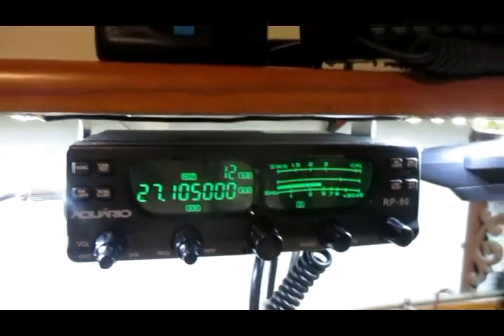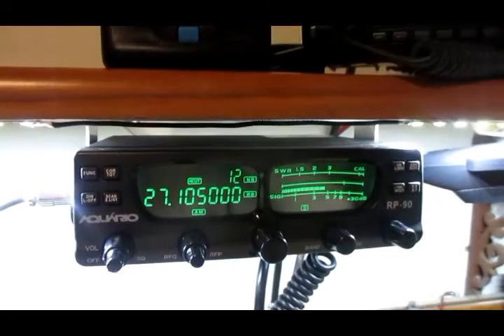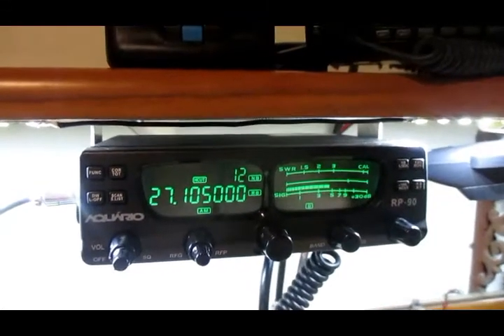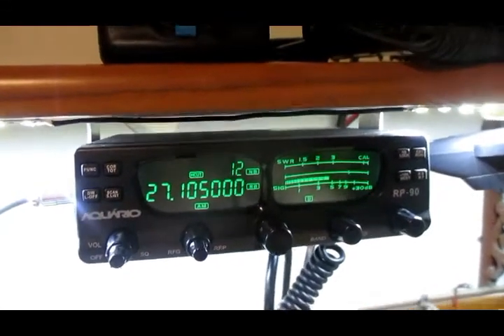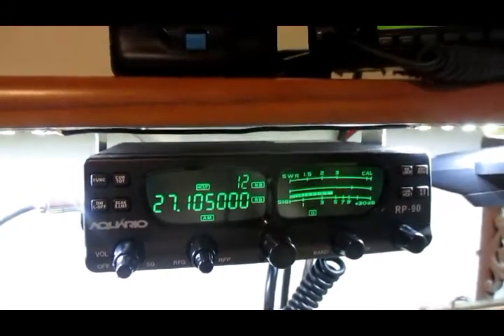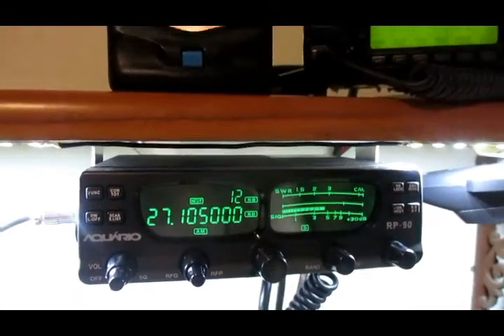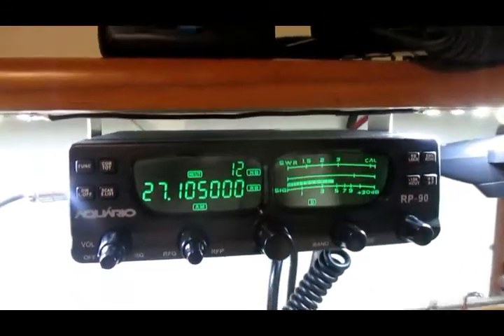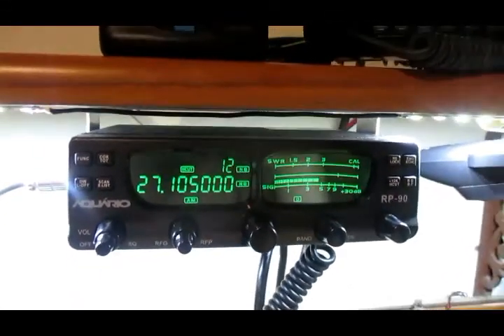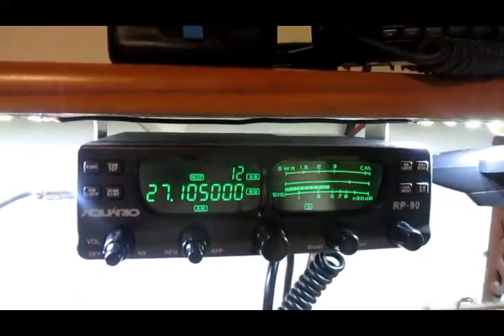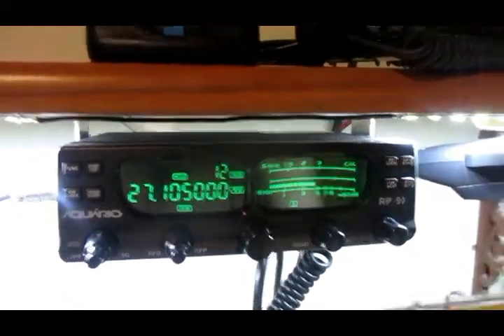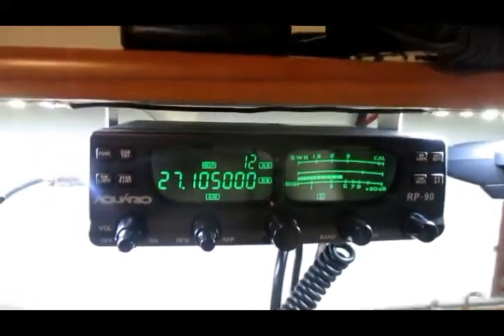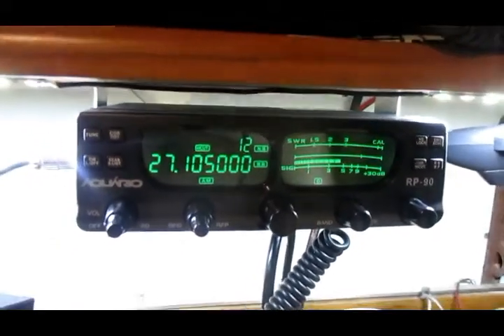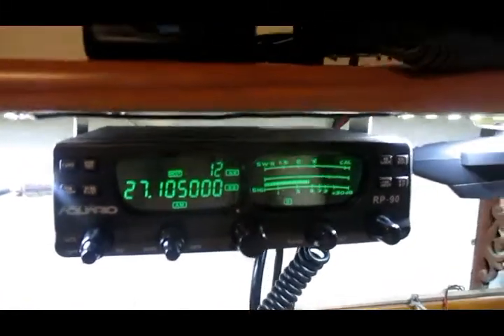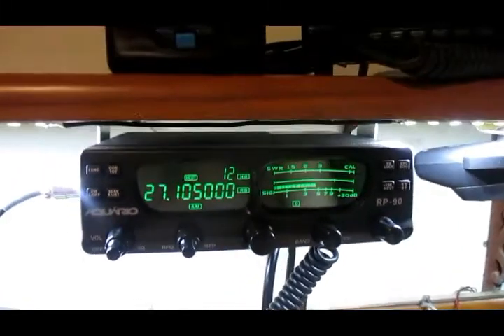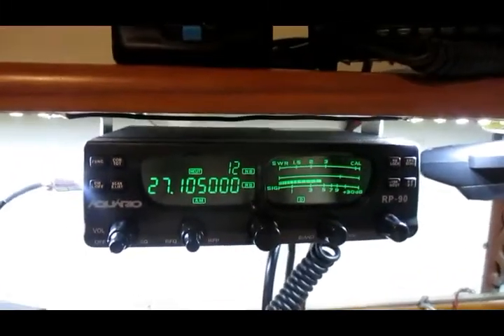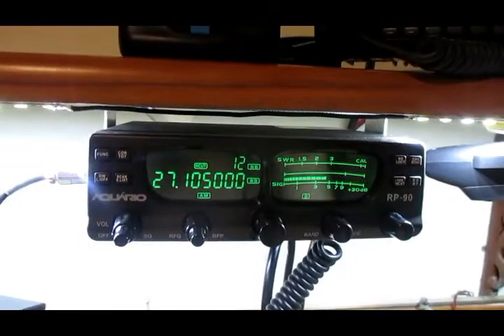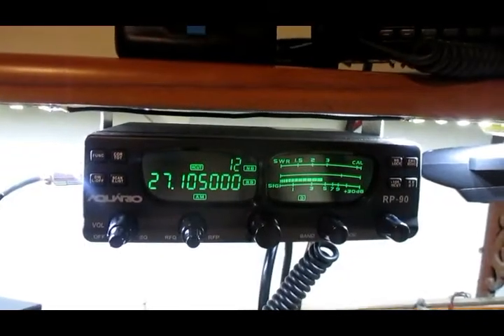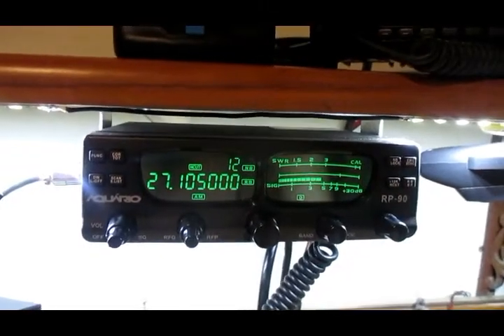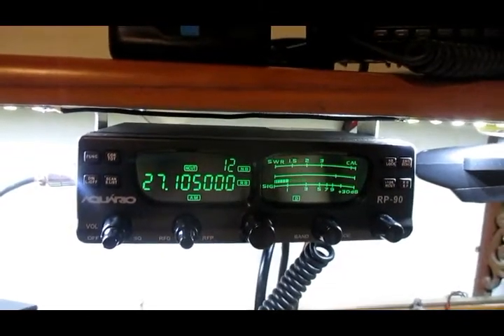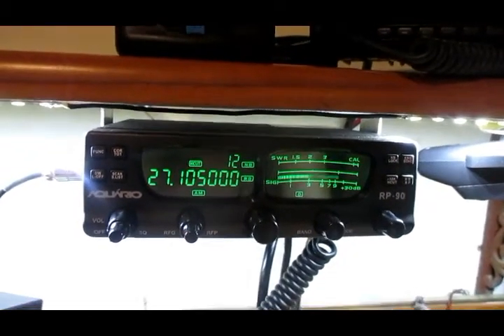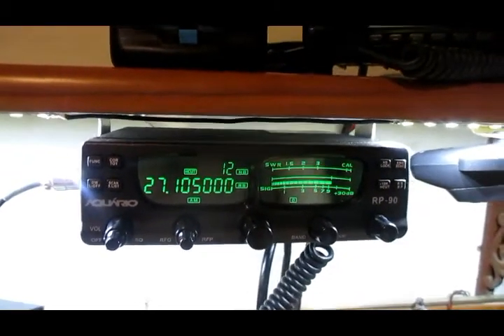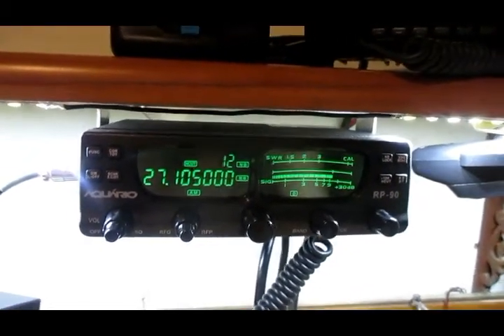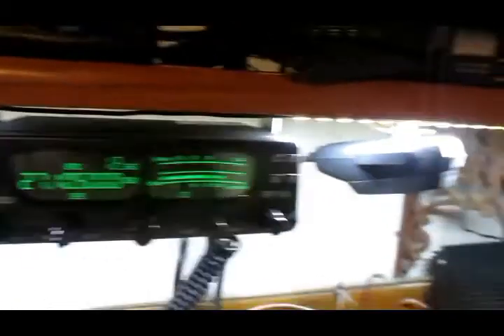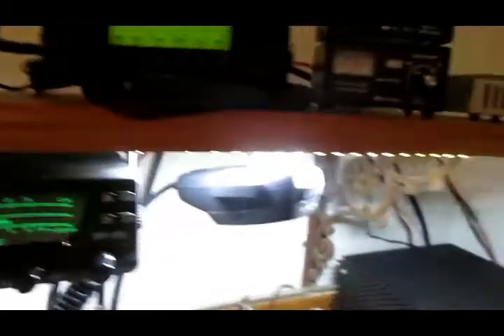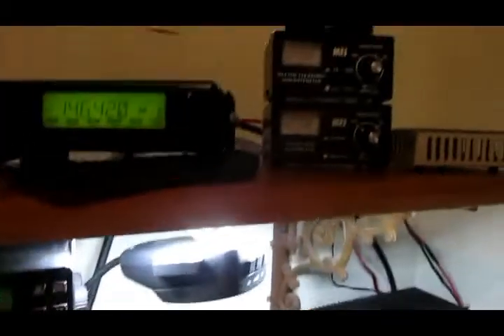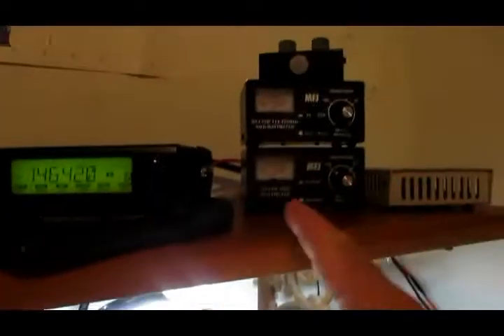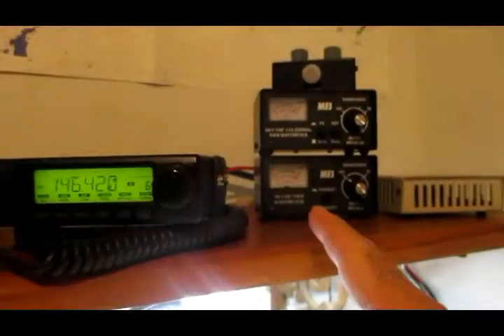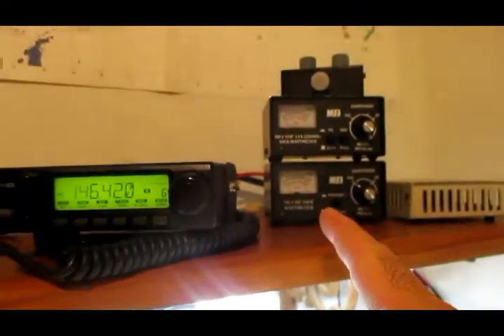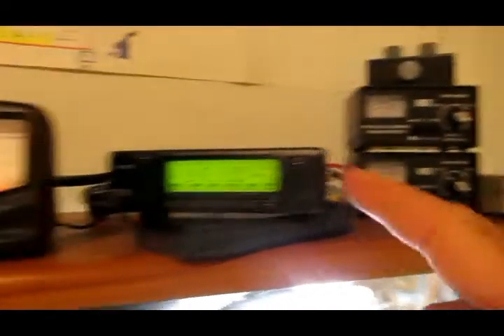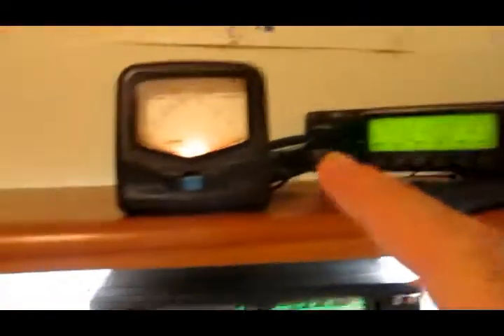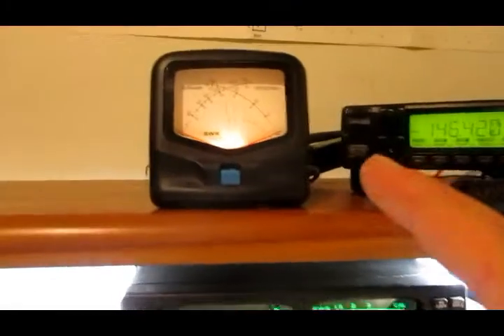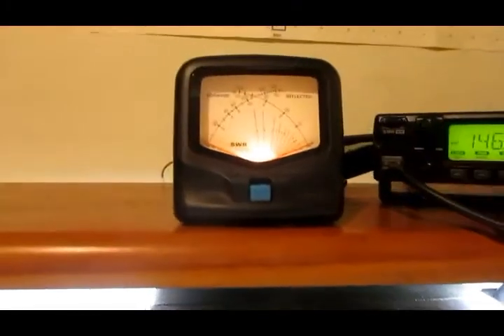Beleza, PX4 América 1976. Vou fazer um teste aqui de SWR da BR. Eu ia usar aquele medidor ali, mas o visor desse aqui é melhor.